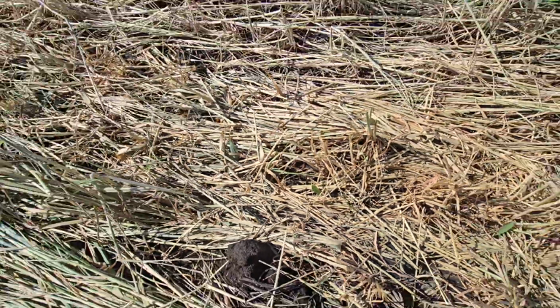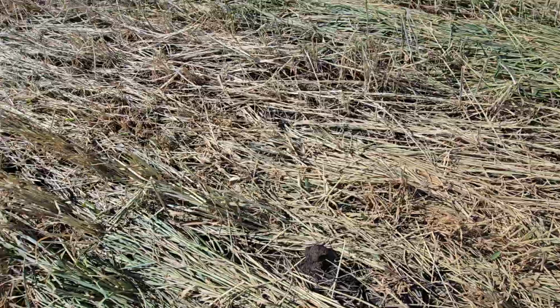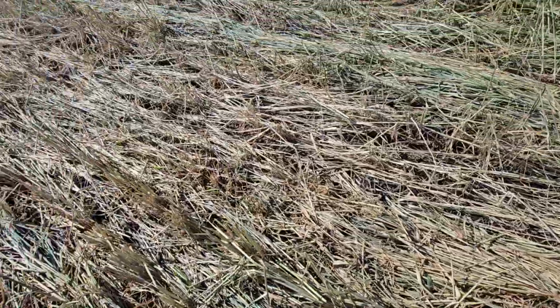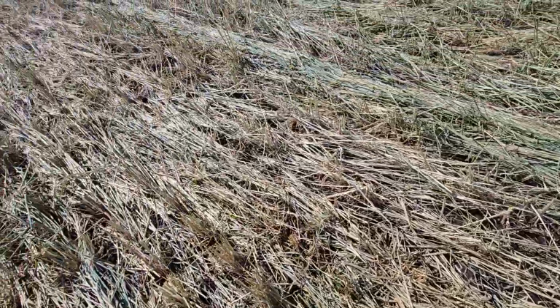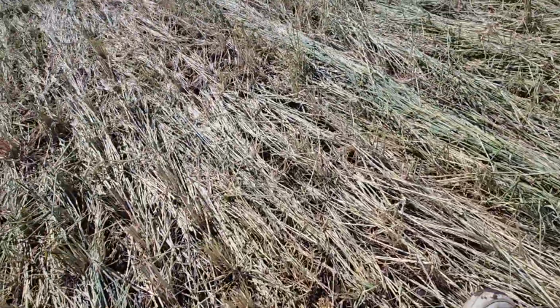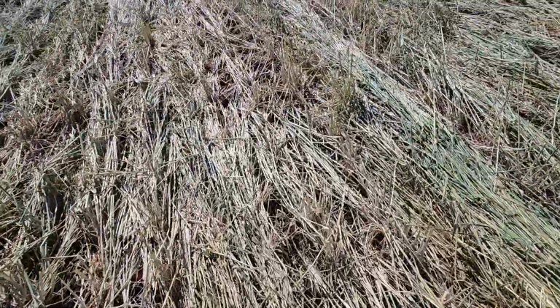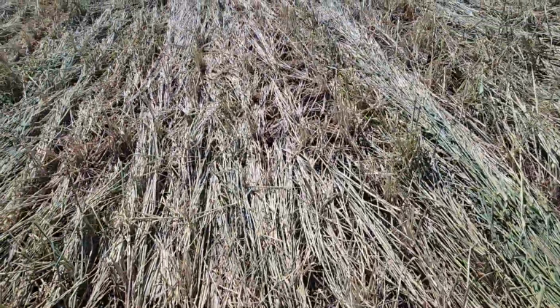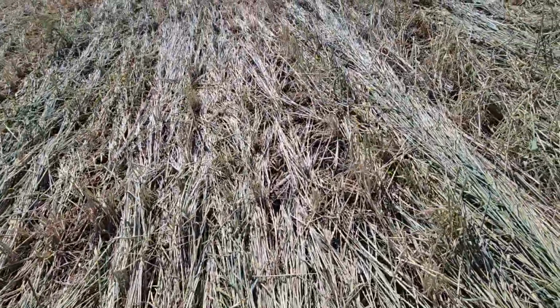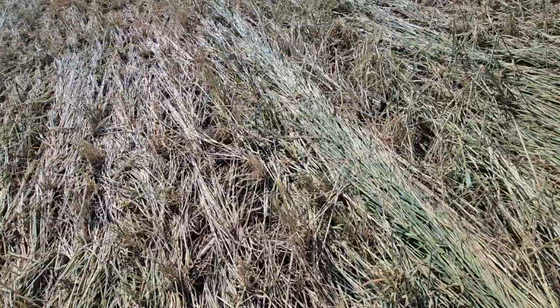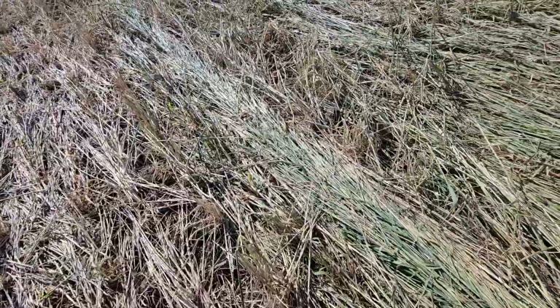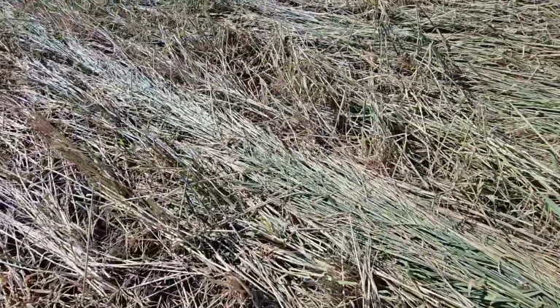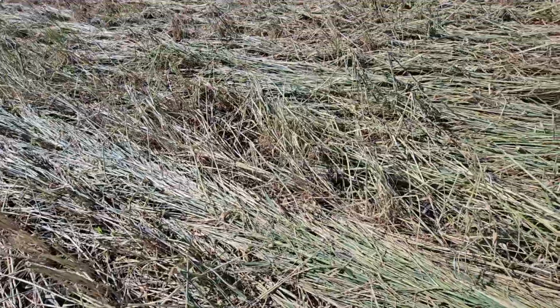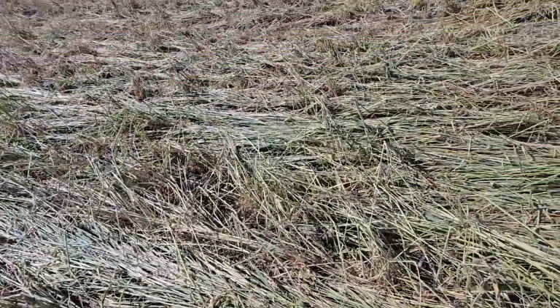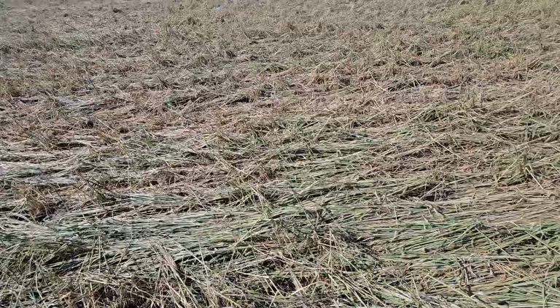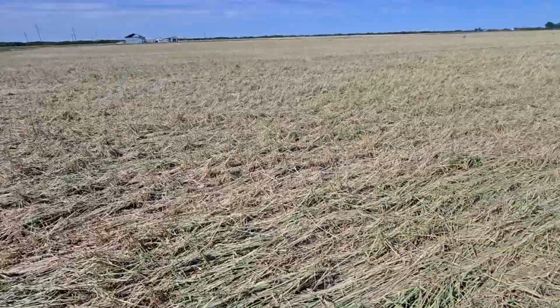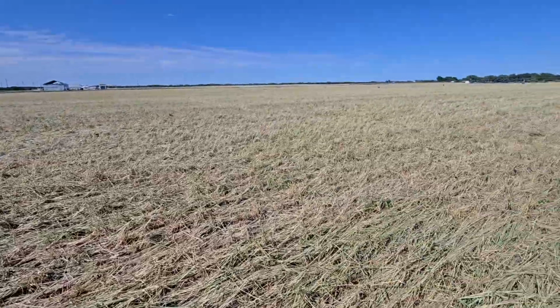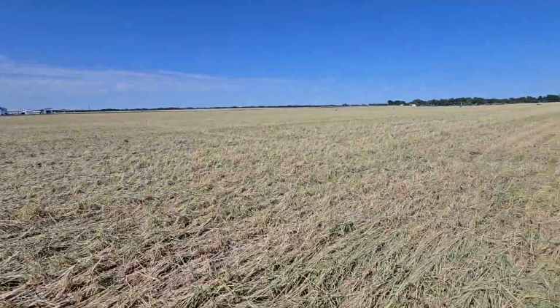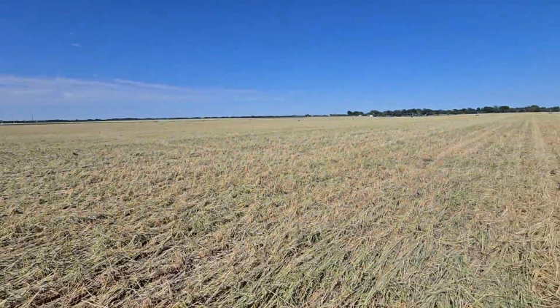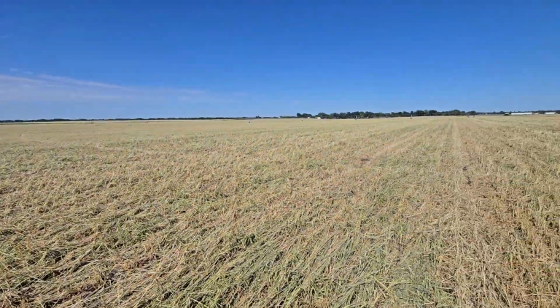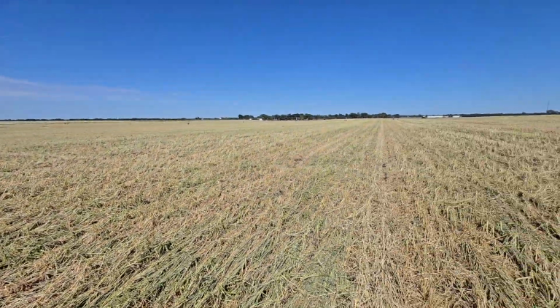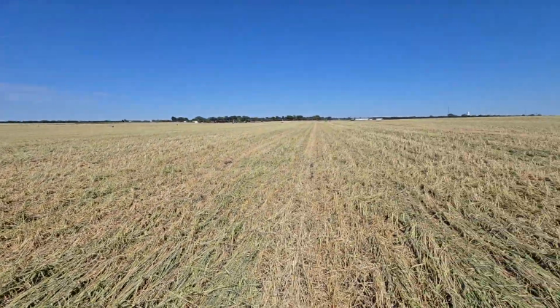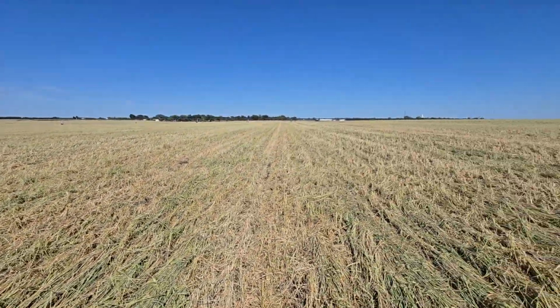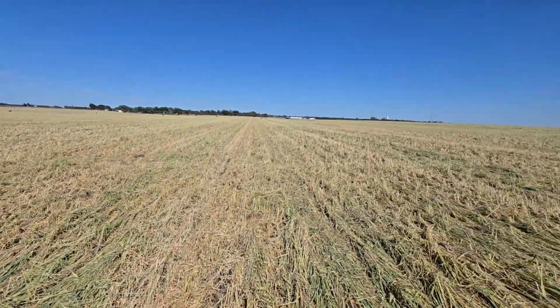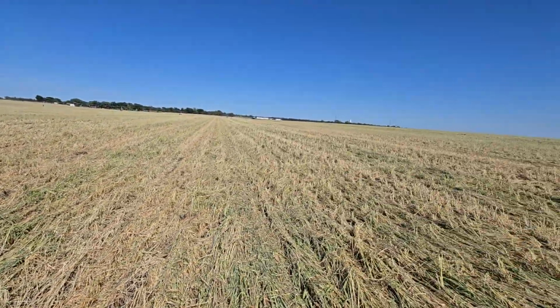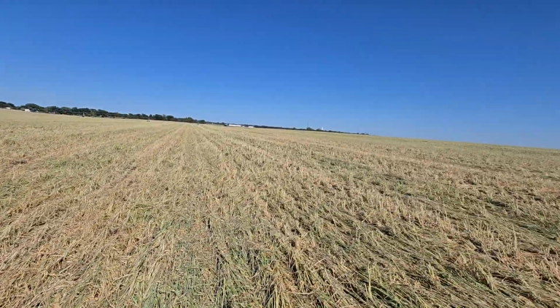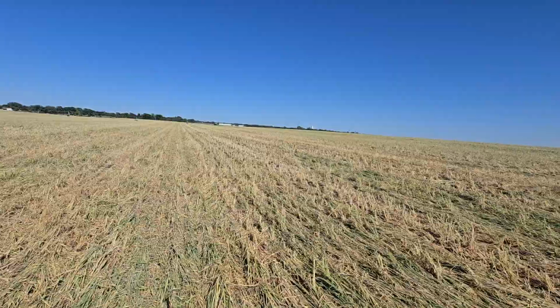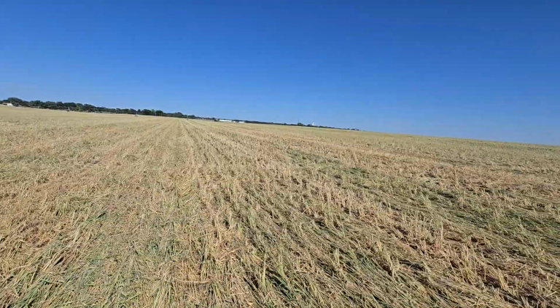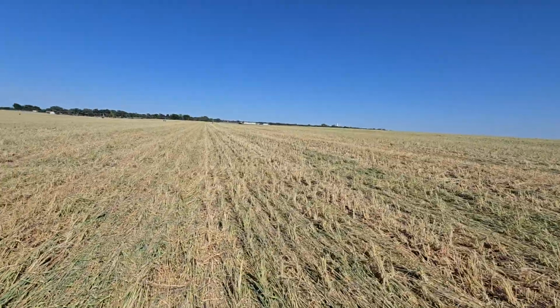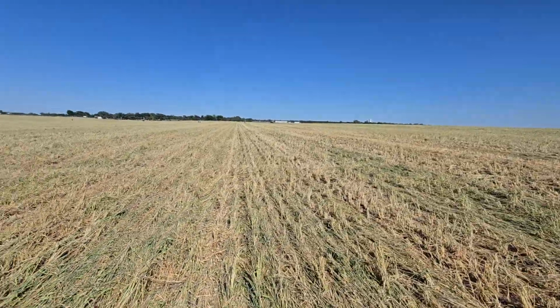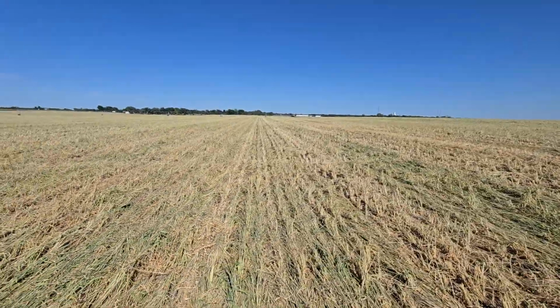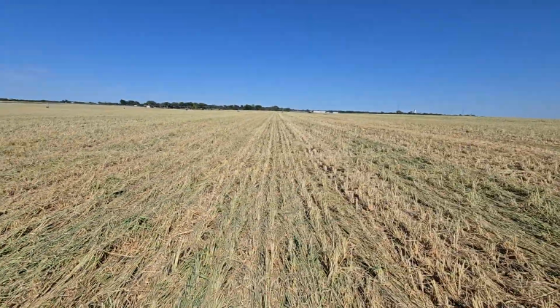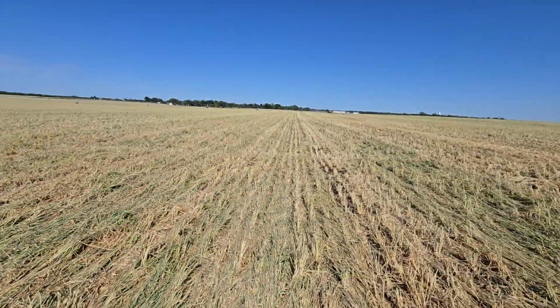Corn plants are looking good. That humic looks like it did some good in-furrow — it definitely did some good. I've got a couple shots of the crimper running, so if you haven't seen that yet, check on my channel.